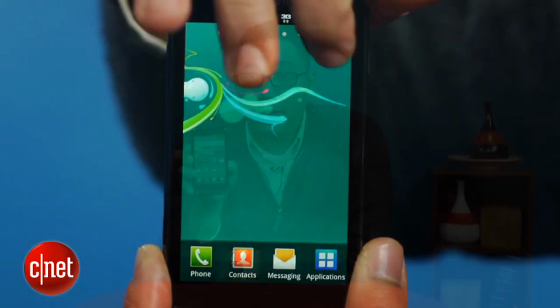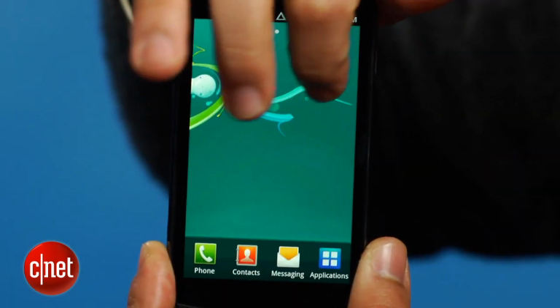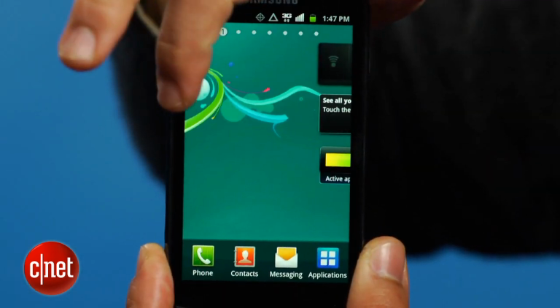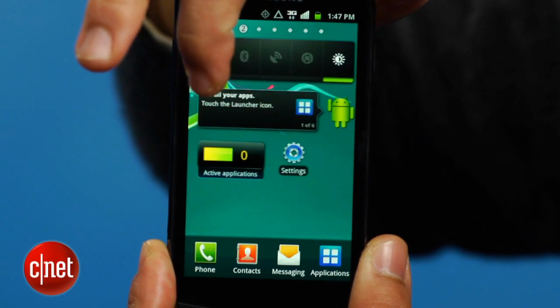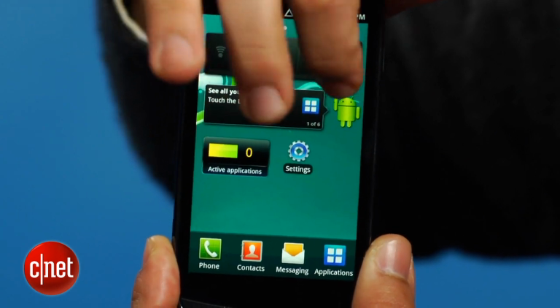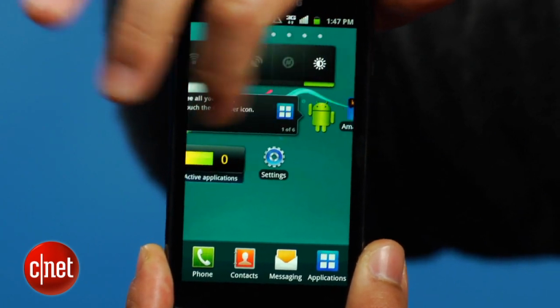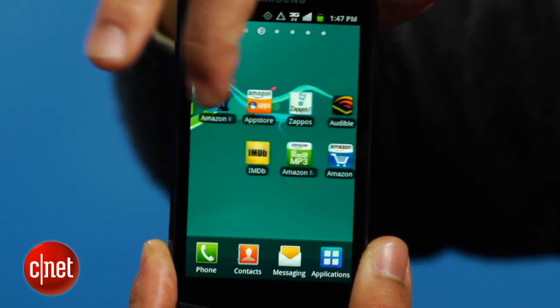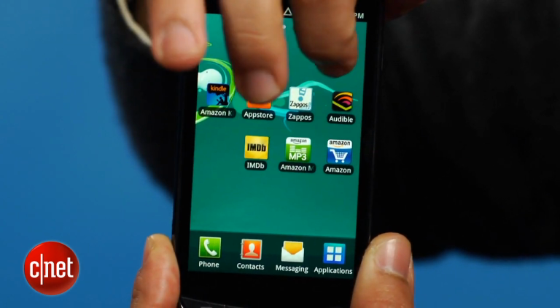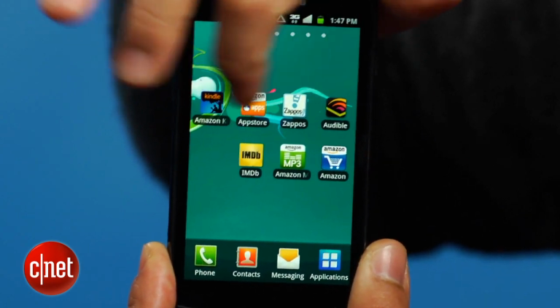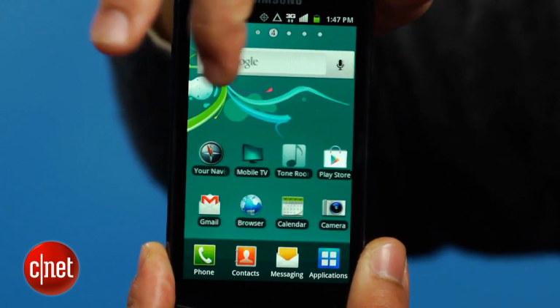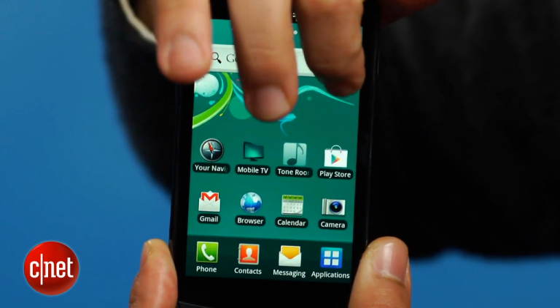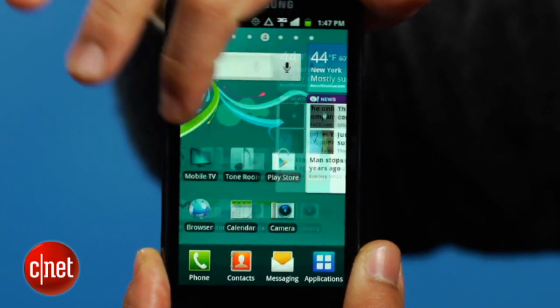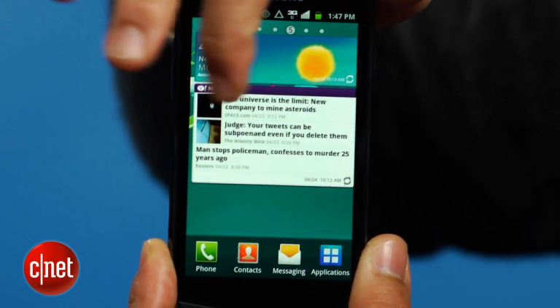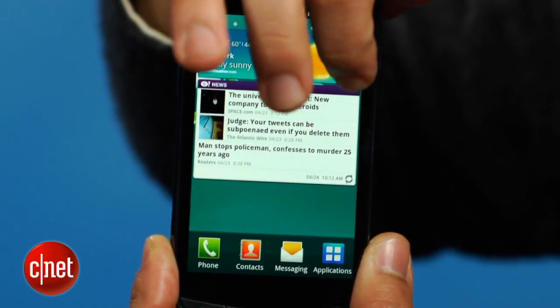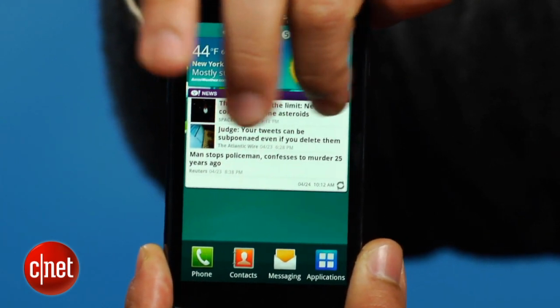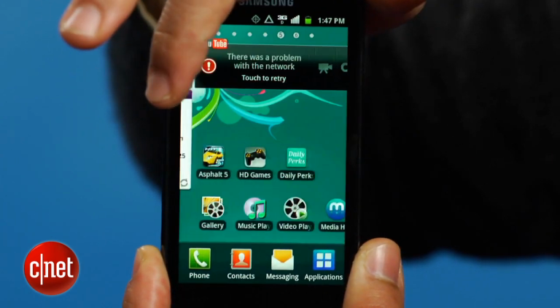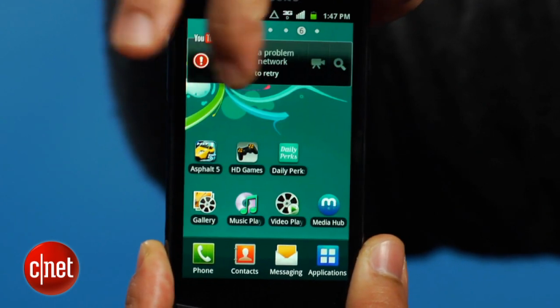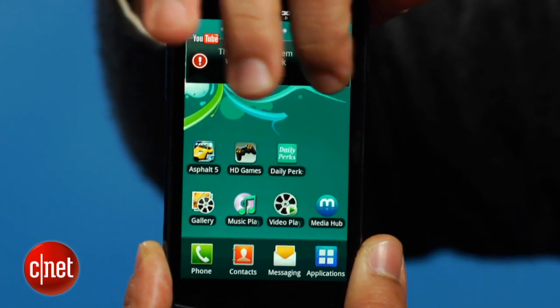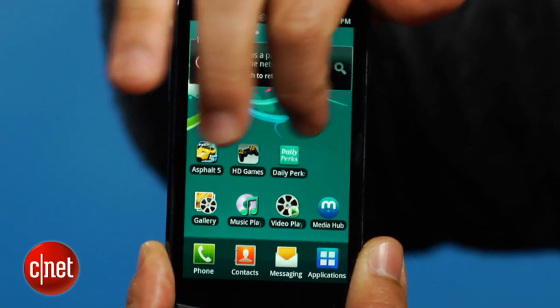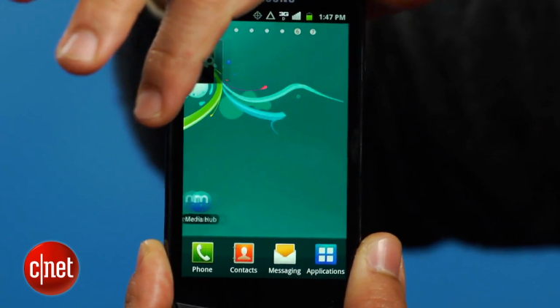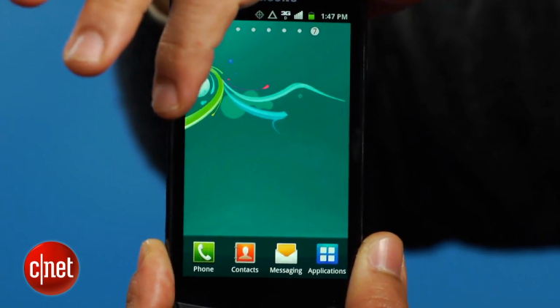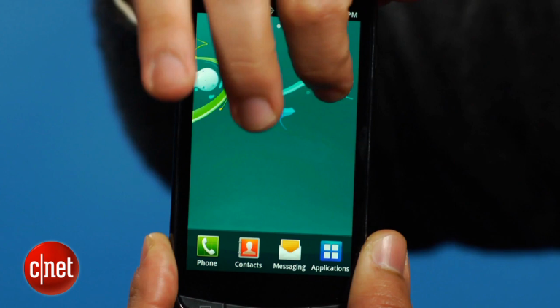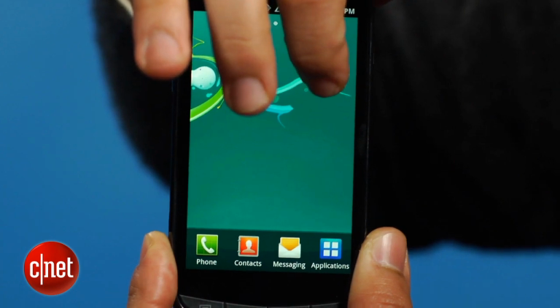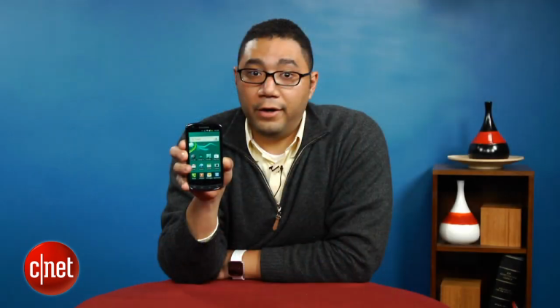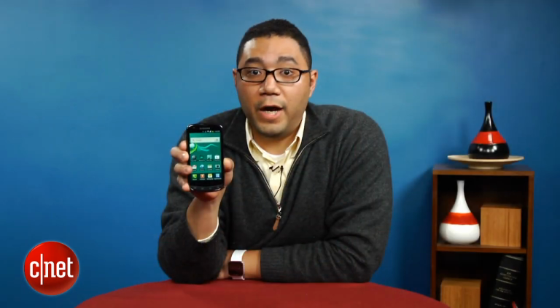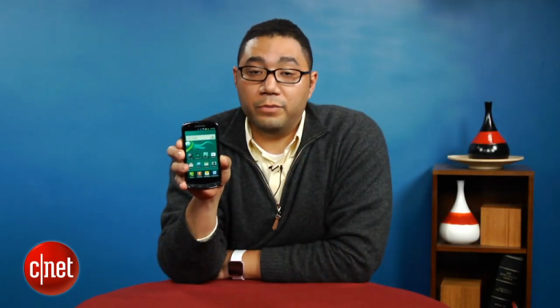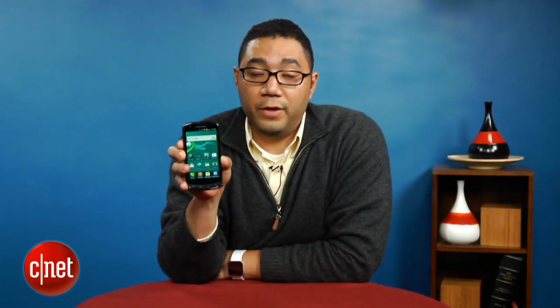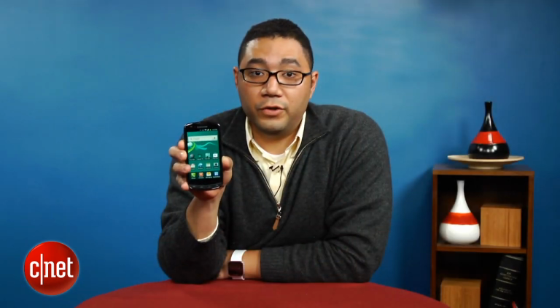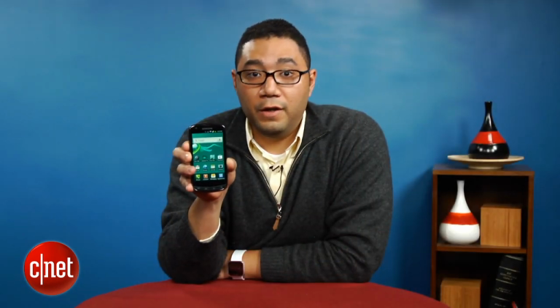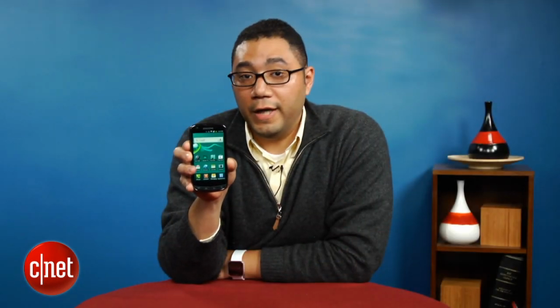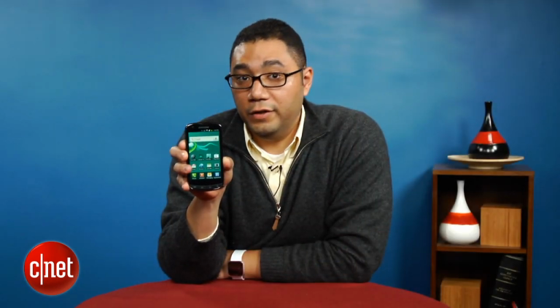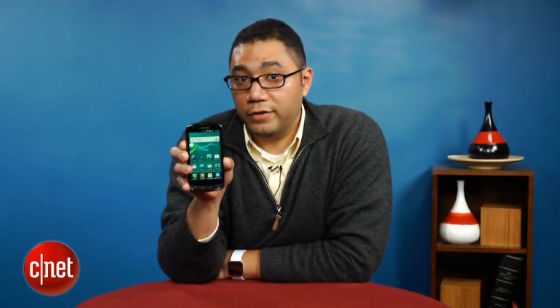The Aviator runs Android 2.3 Gingerbread and not the most recent form of the OS, Android 4.0 Ice Cream Sandwich, like the Galaxy Nexus.